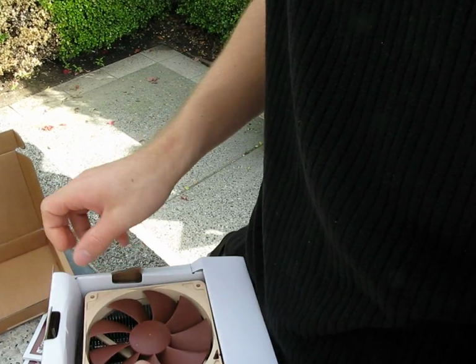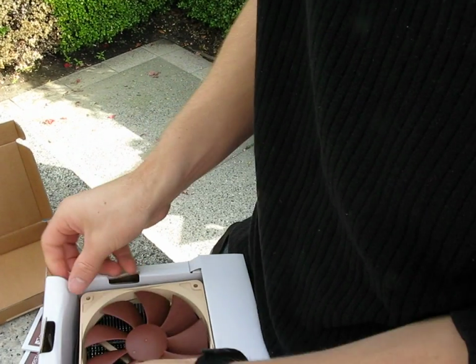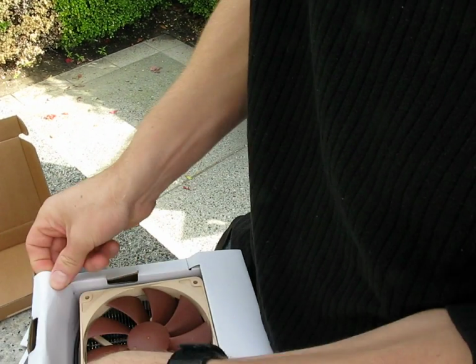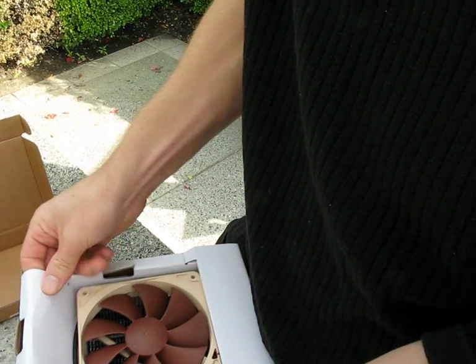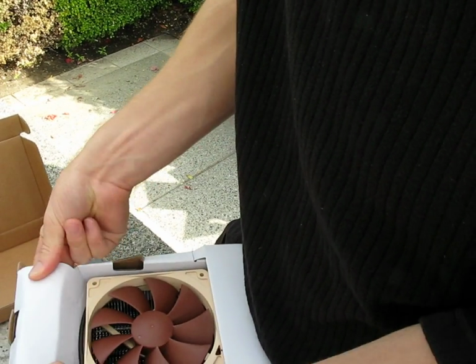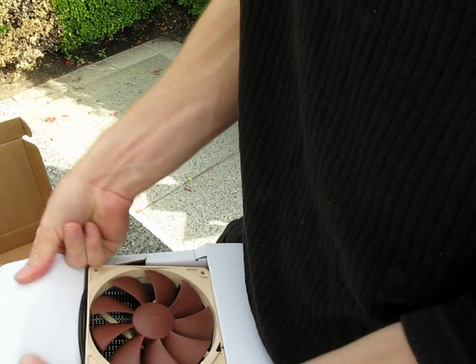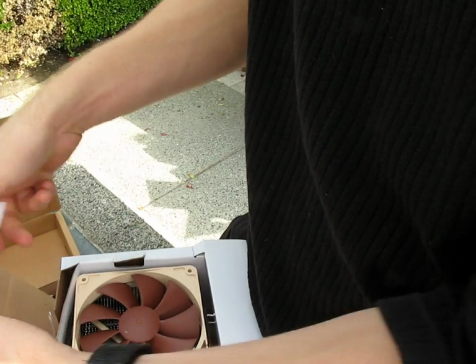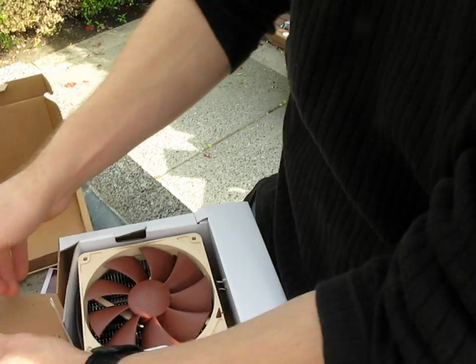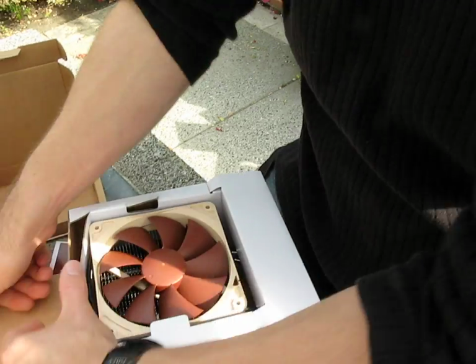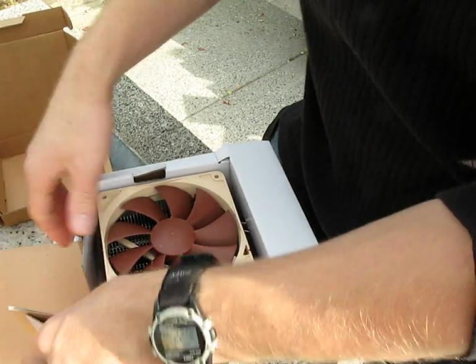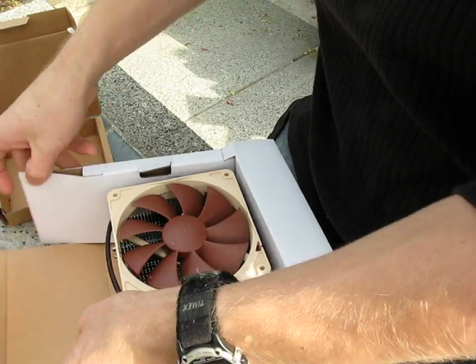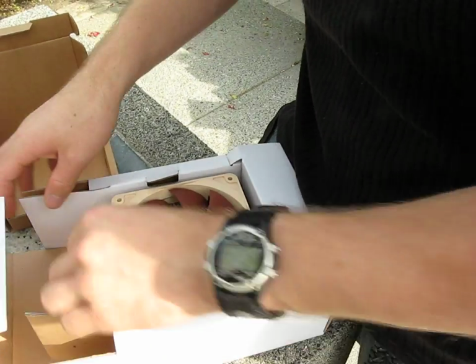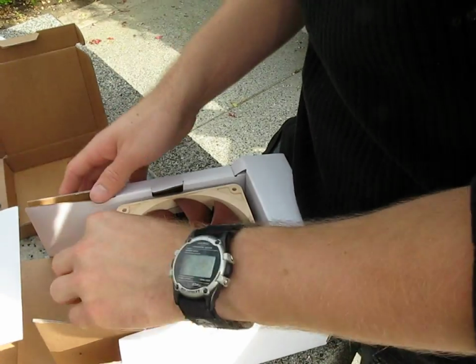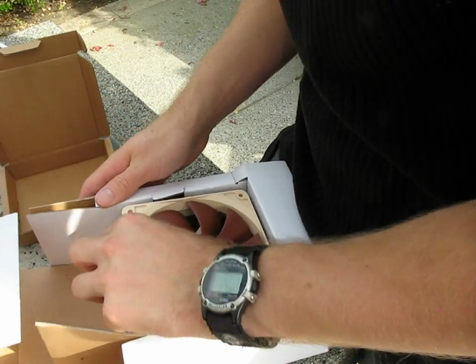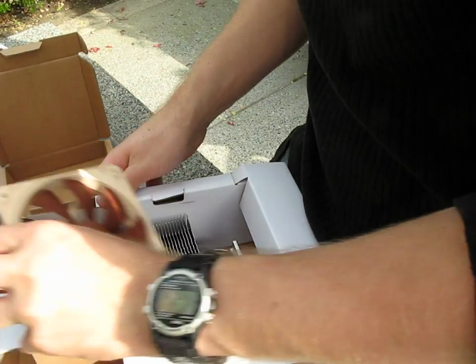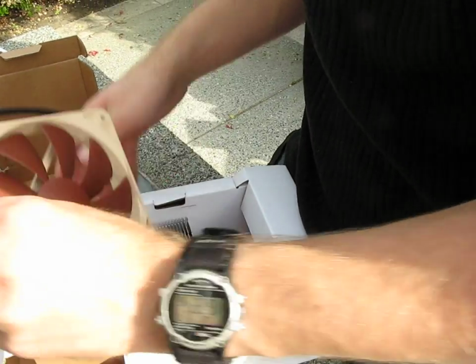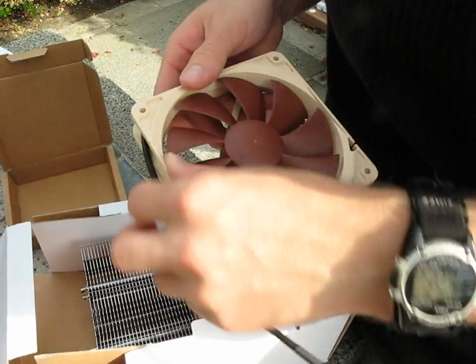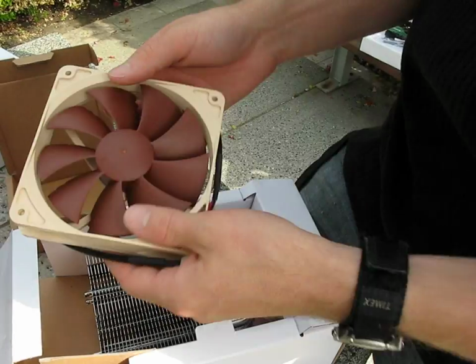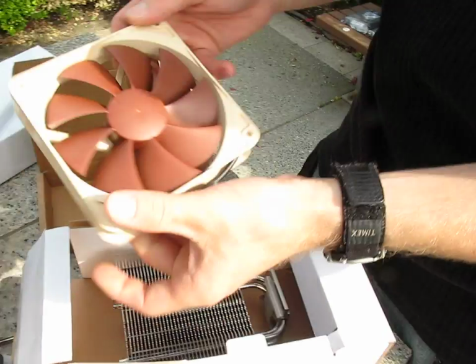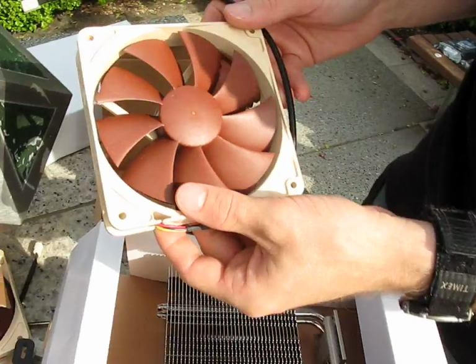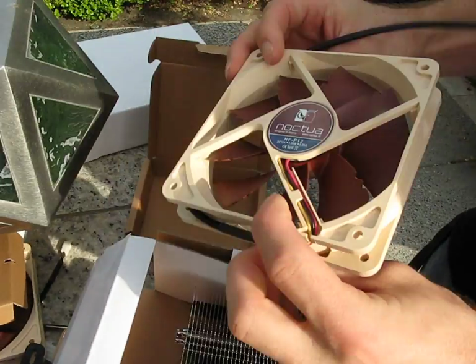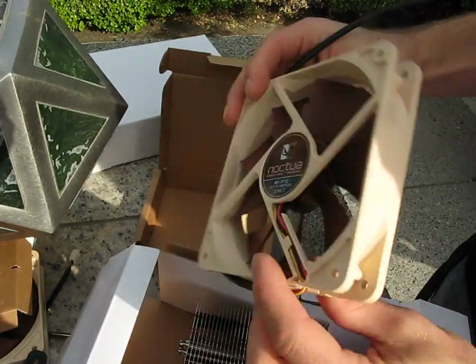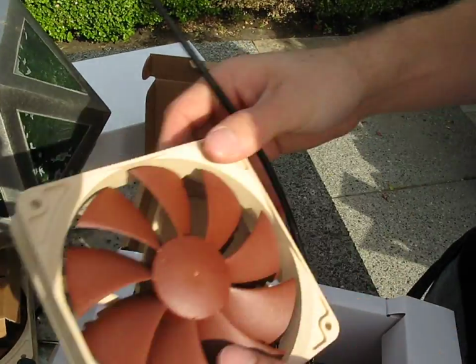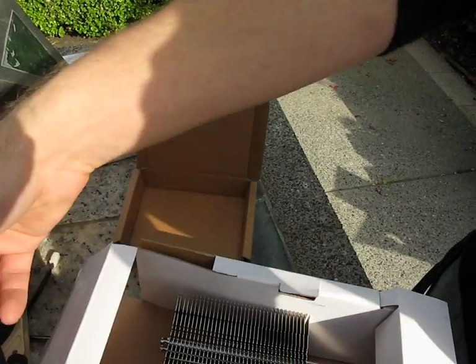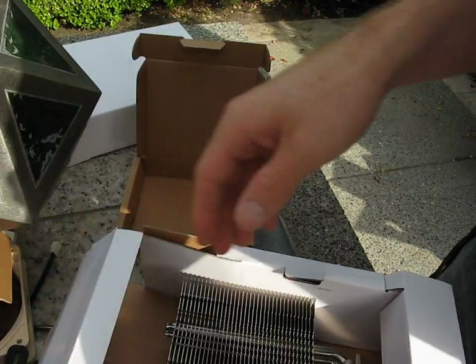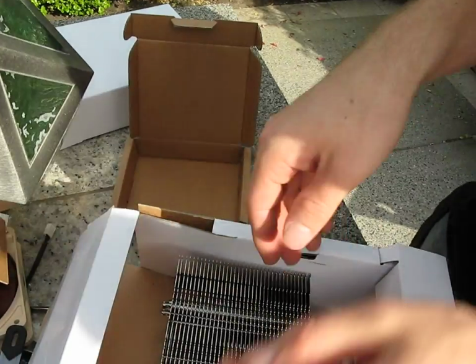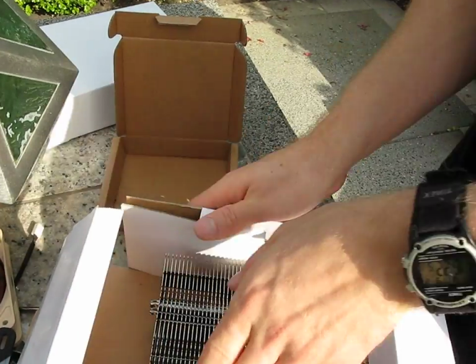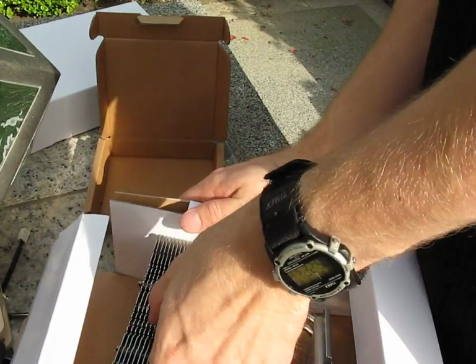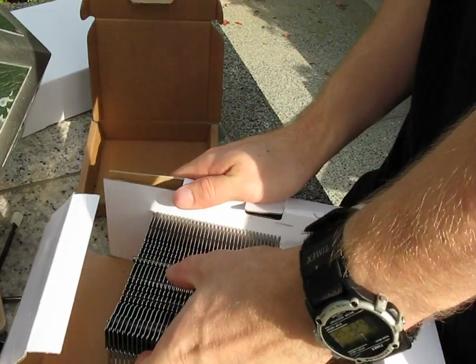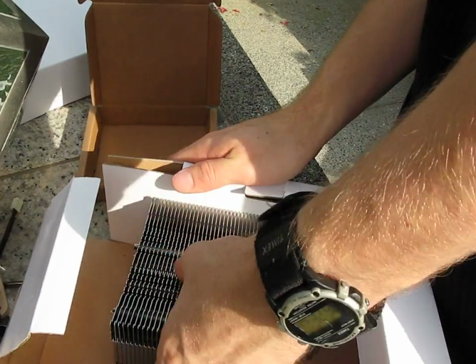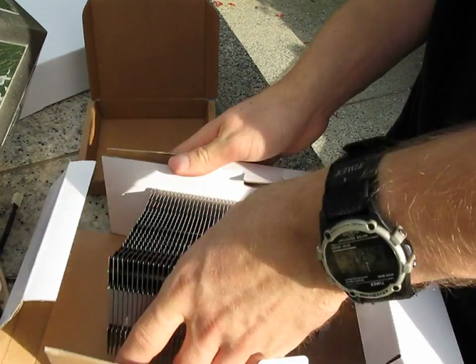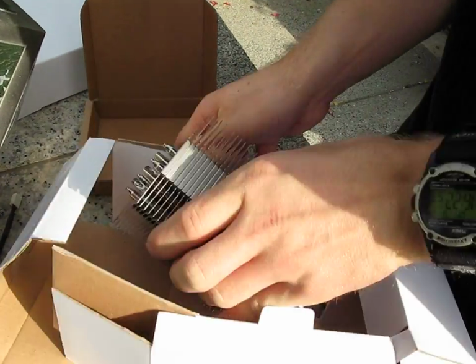Finding this quite confusing now, but we're too far into this shot to potentially redo anything, so we'll press forward. There's your other fan — identical to the first. And then here is the cooler itself.